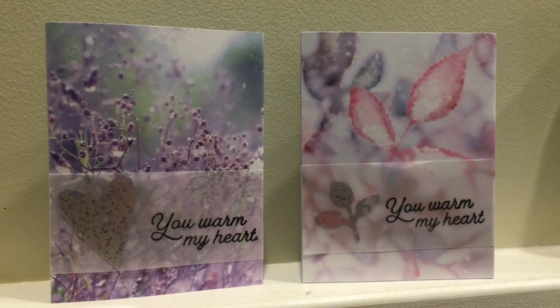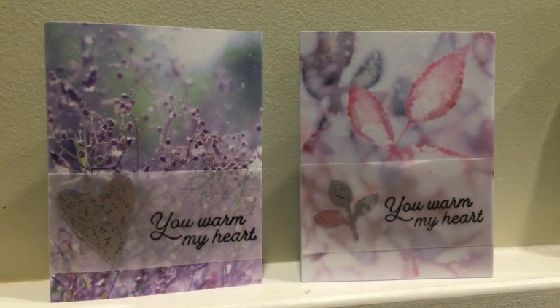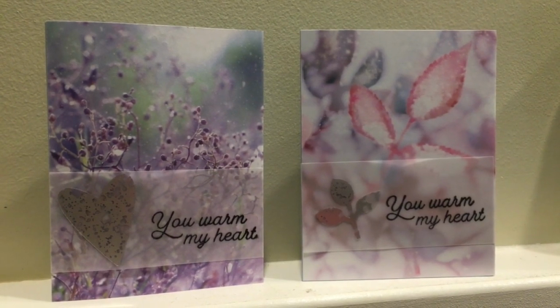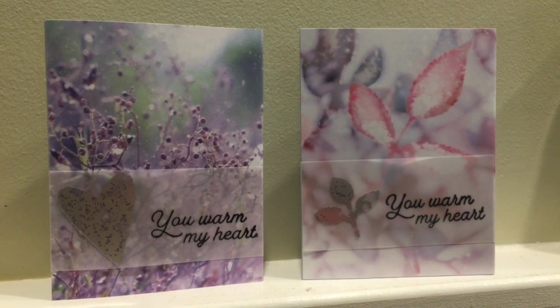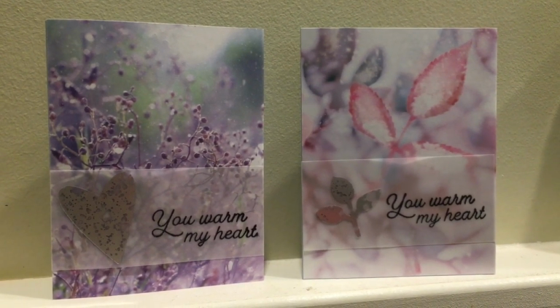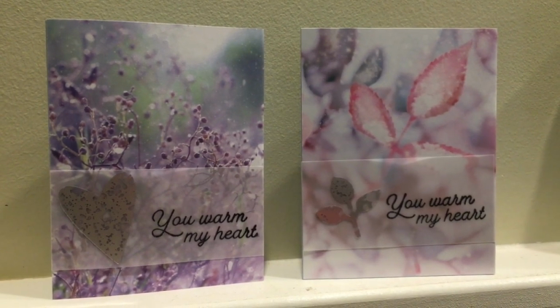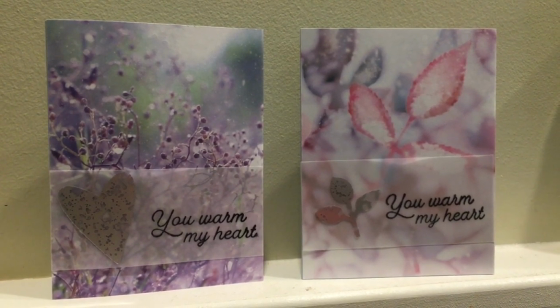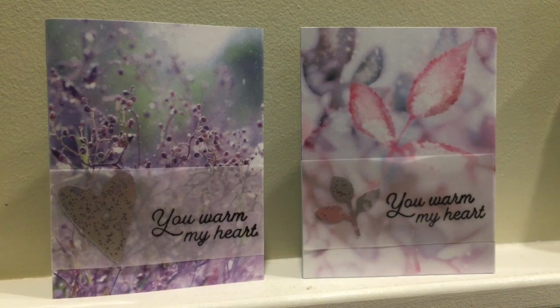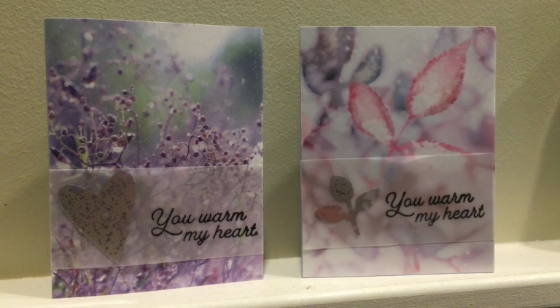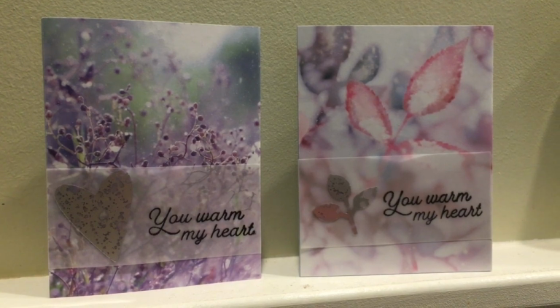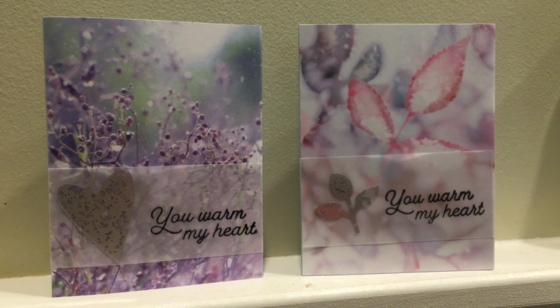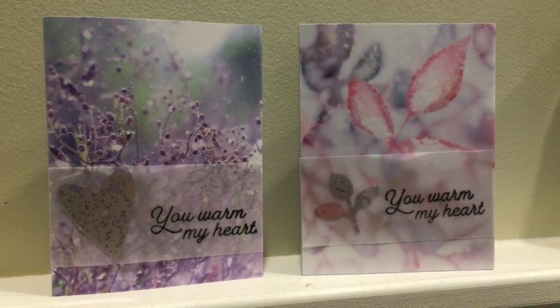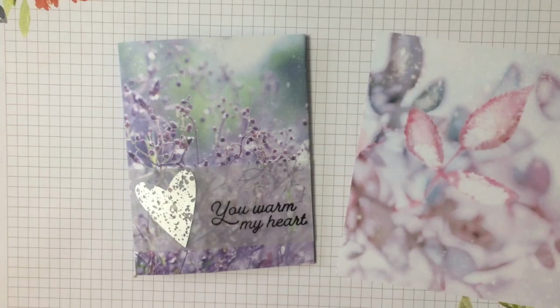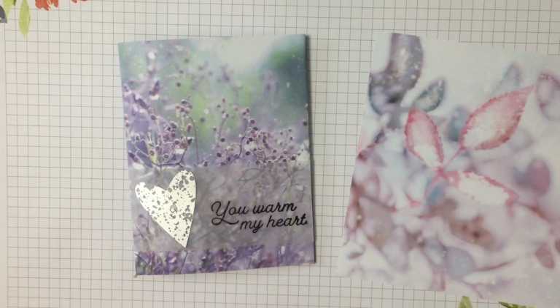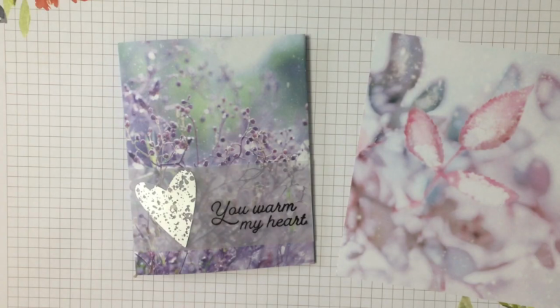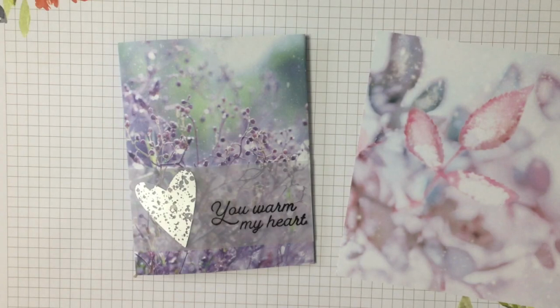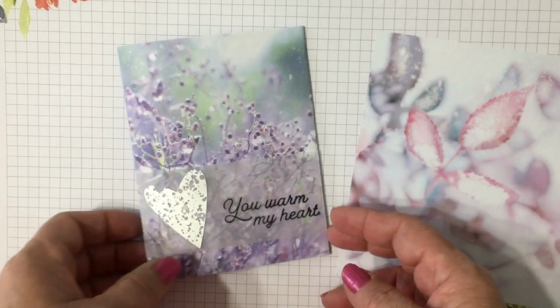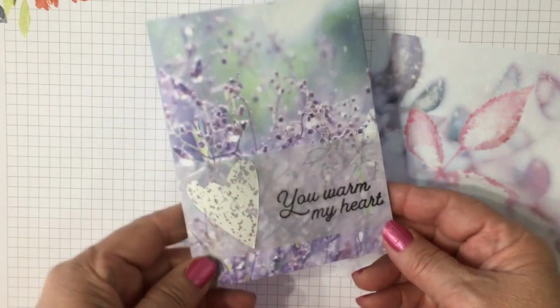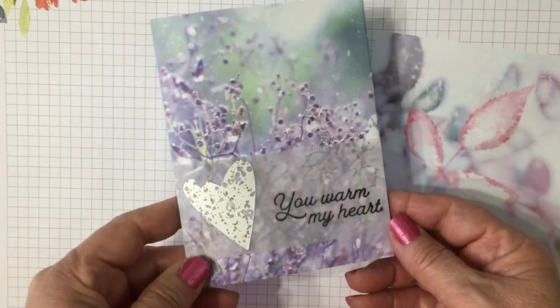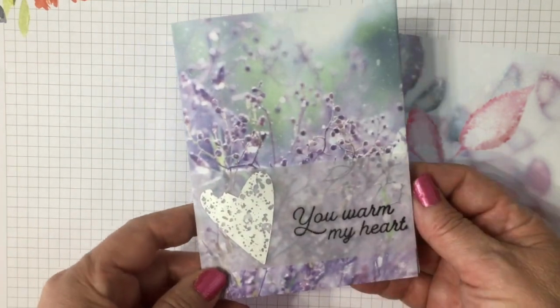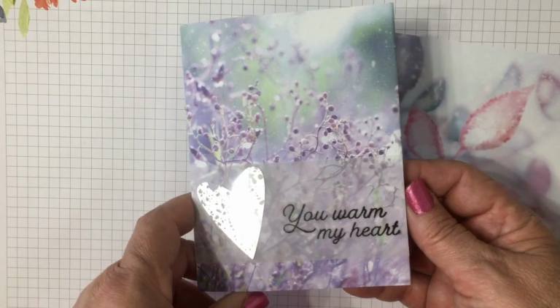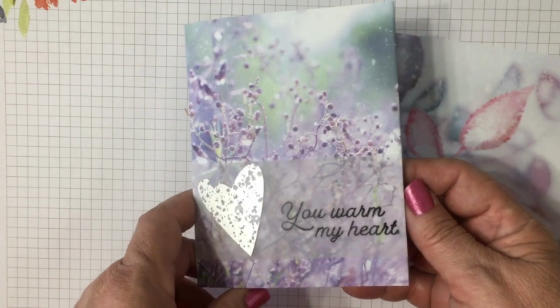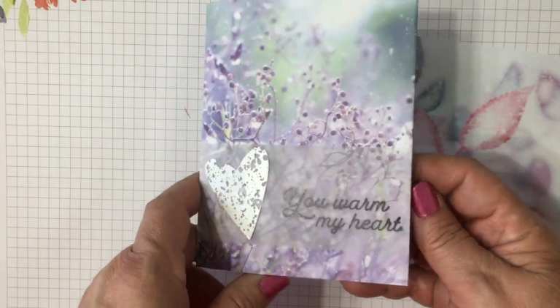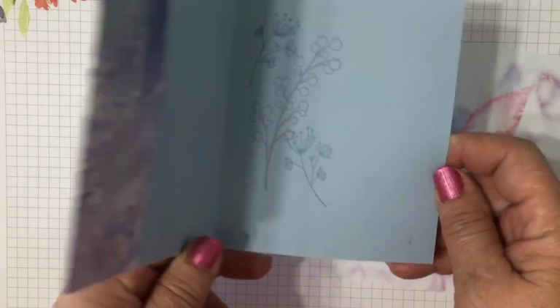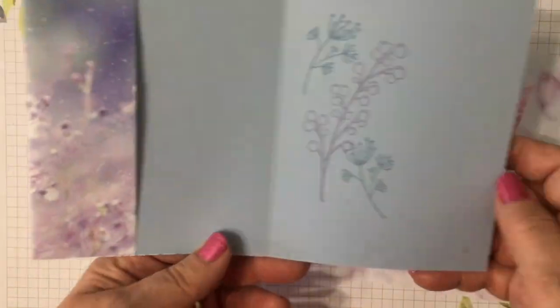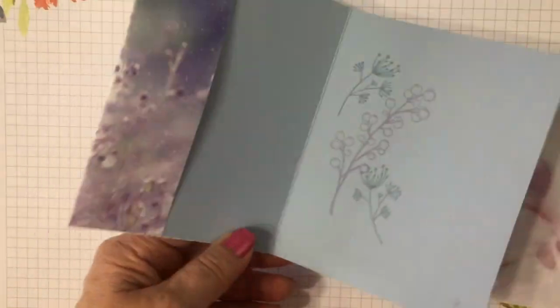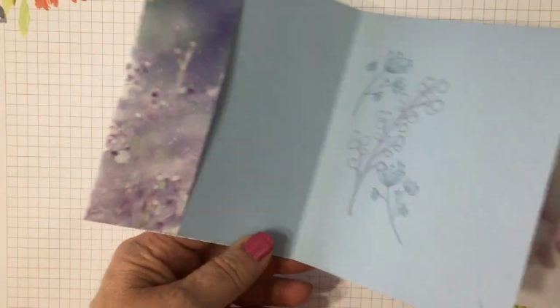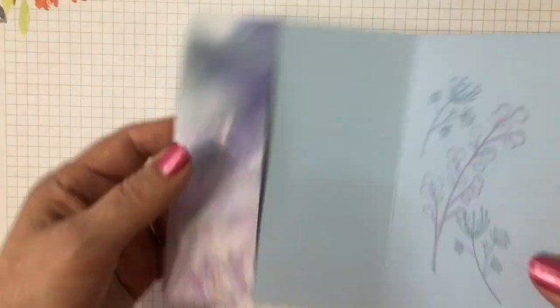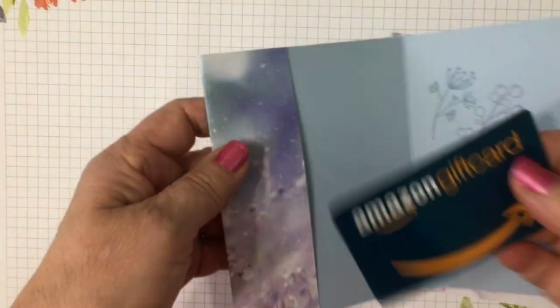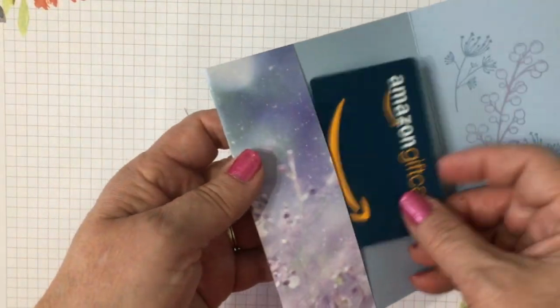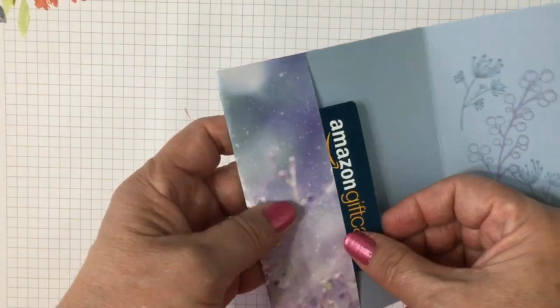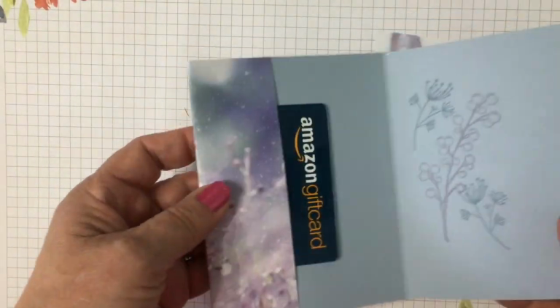Hello friends, I'm Robin Feicht at Stamping Country. Today we're going to make these gorgeous cards. They're pocket cards, and would you believe me if I said you could make them in under five minutes? They're super simple.